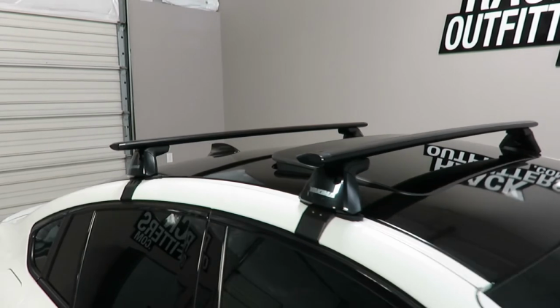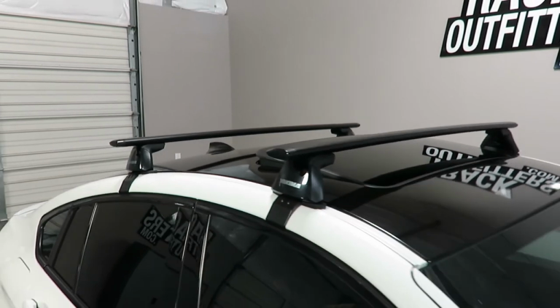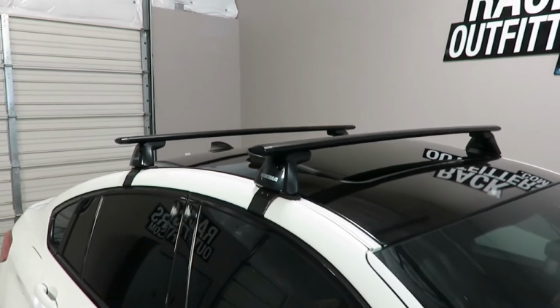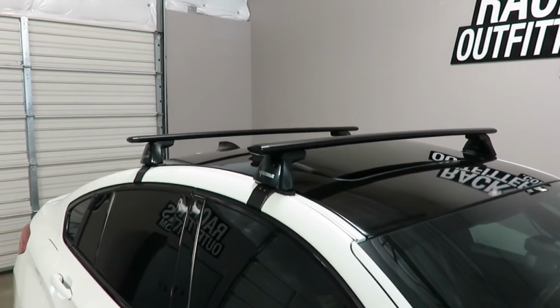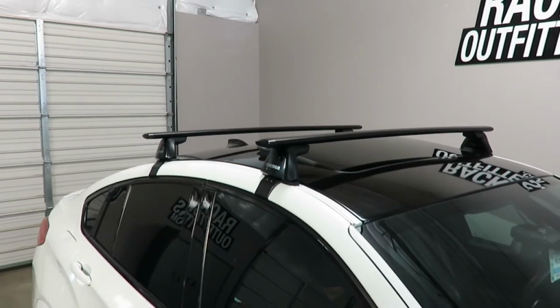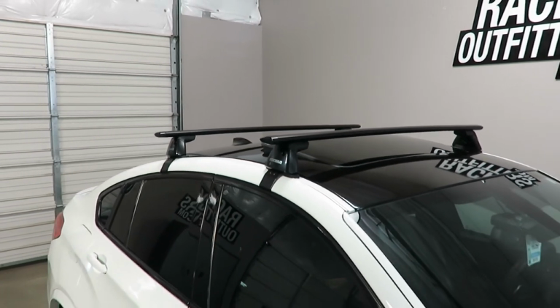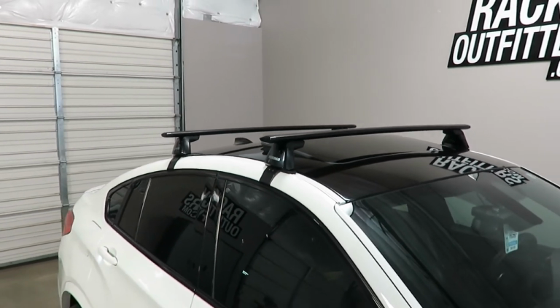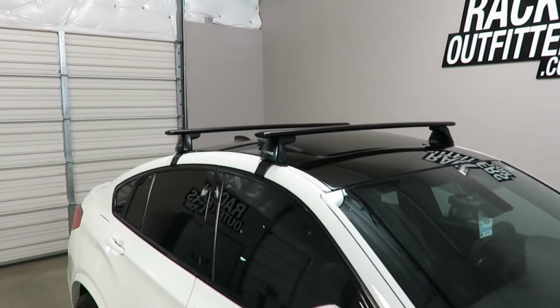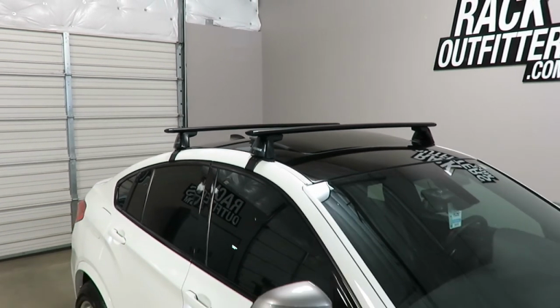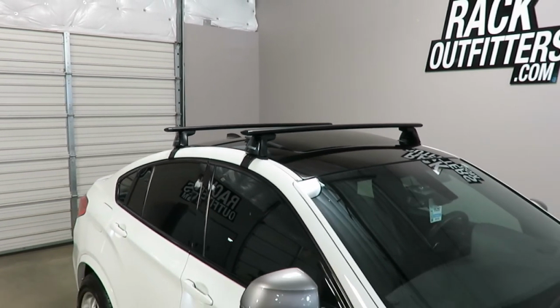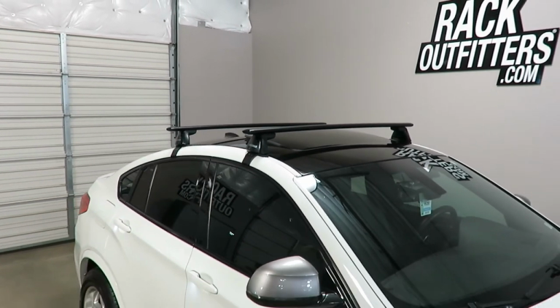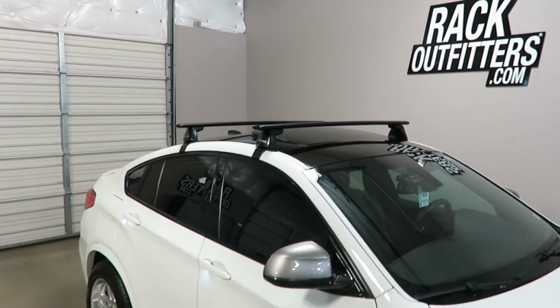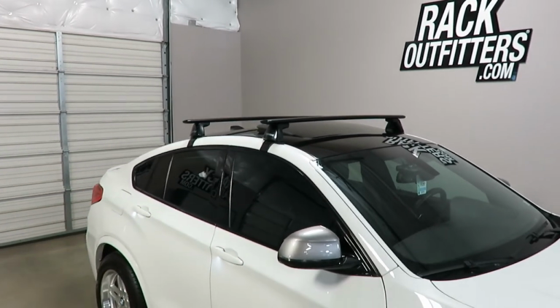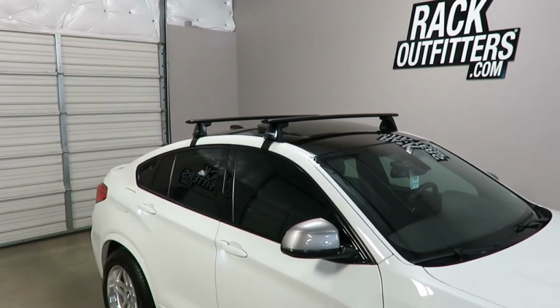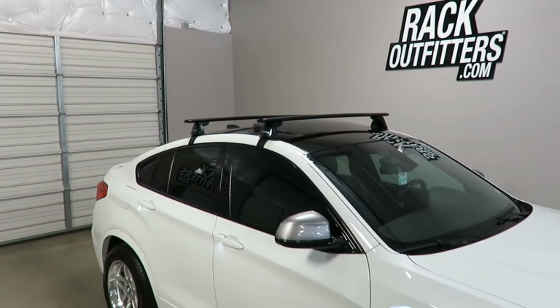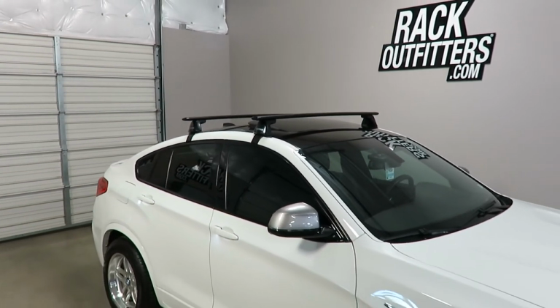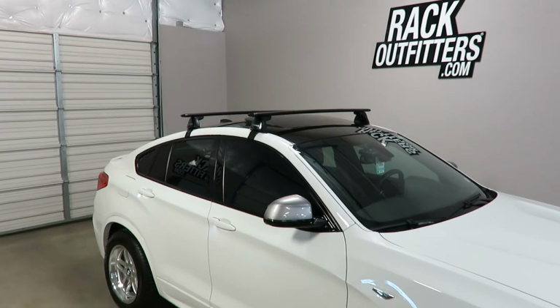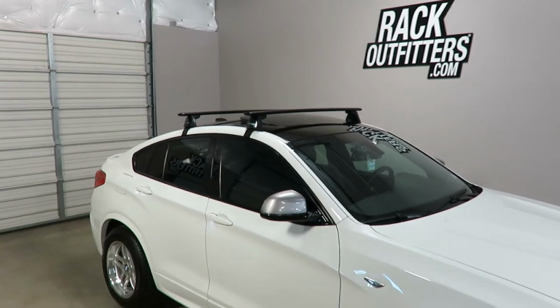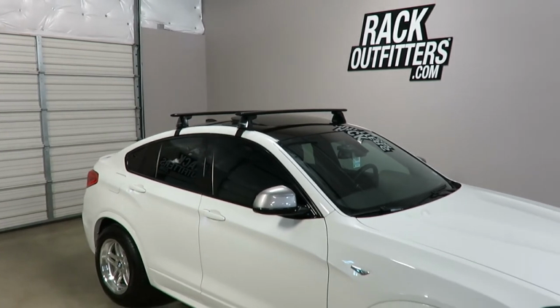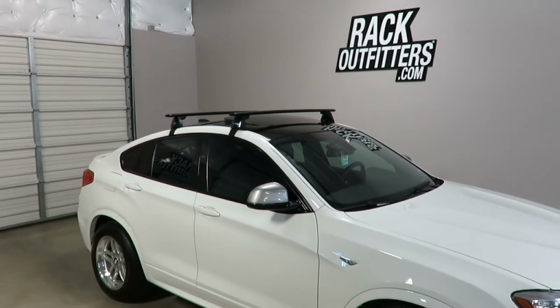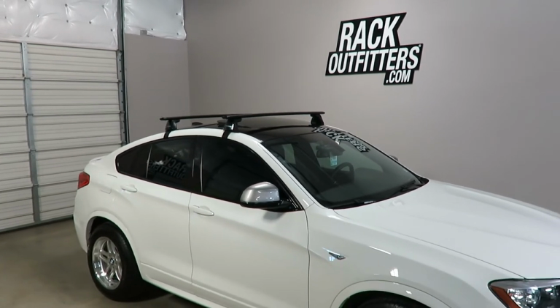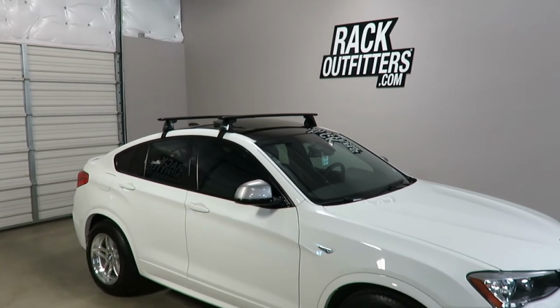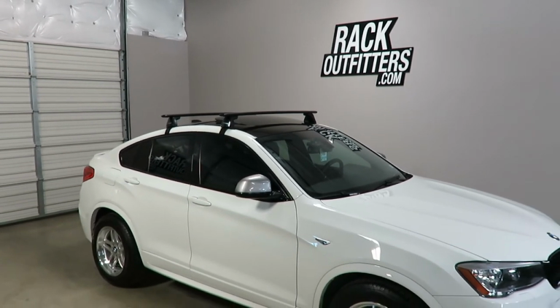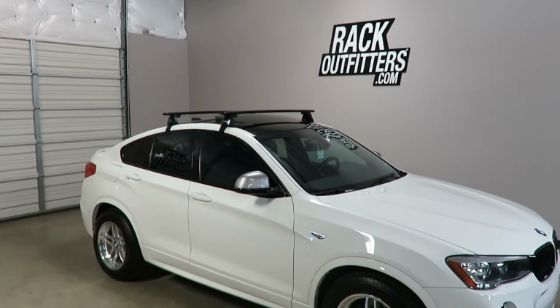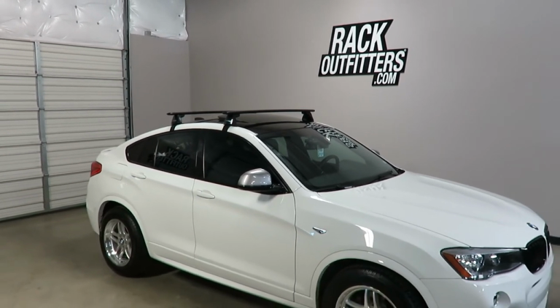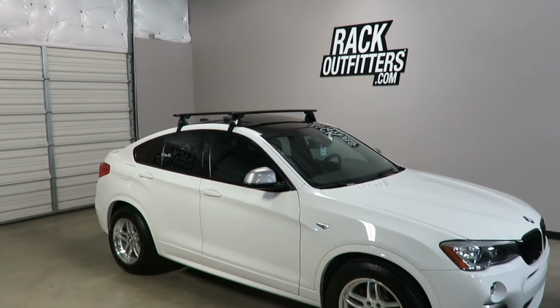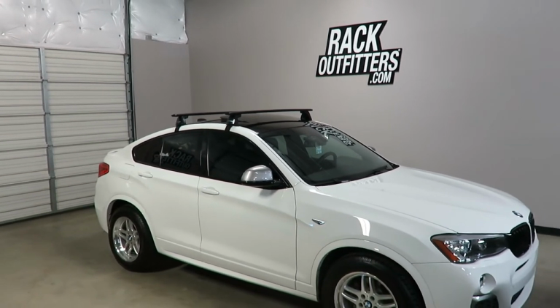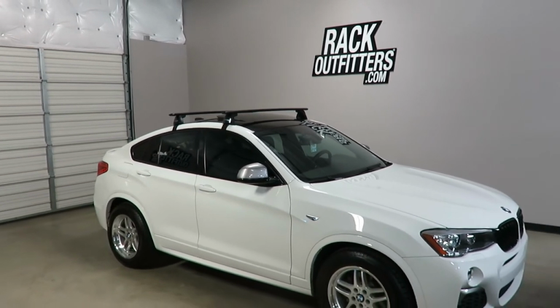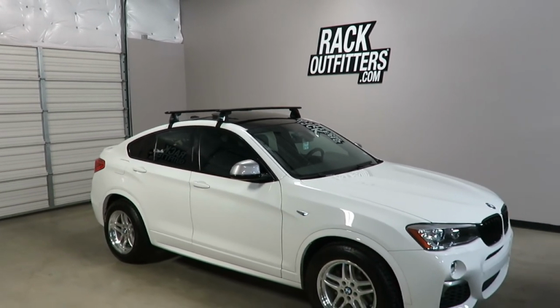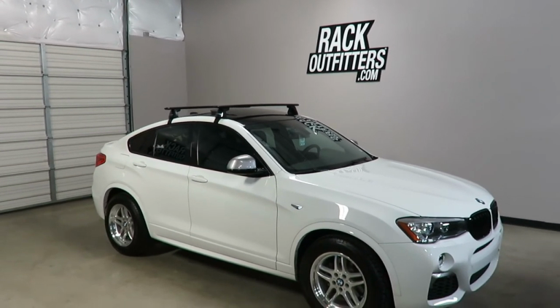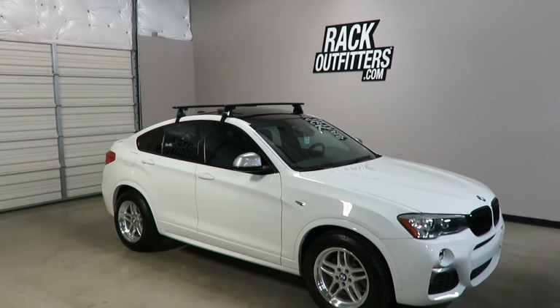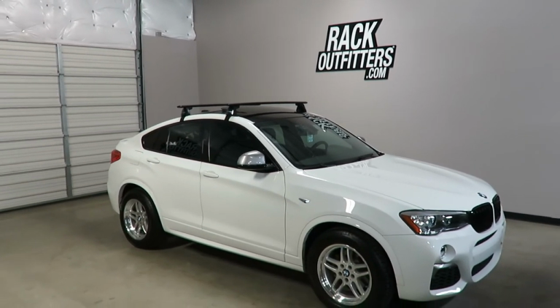This product and the full line of Yakima products are available at rackoutfitters.com. Please visit our website for complete details, our pricing, and our promotions. Thank you.